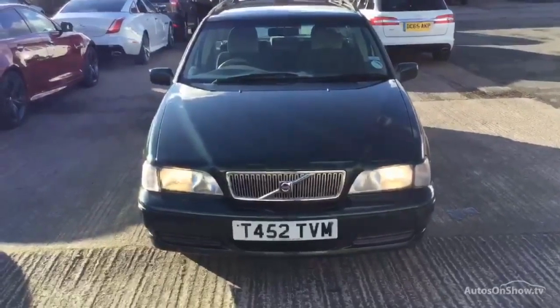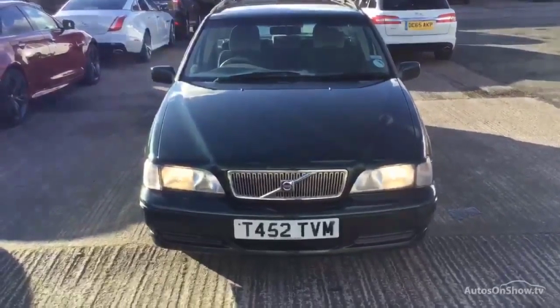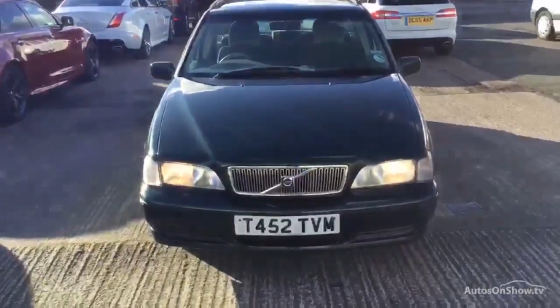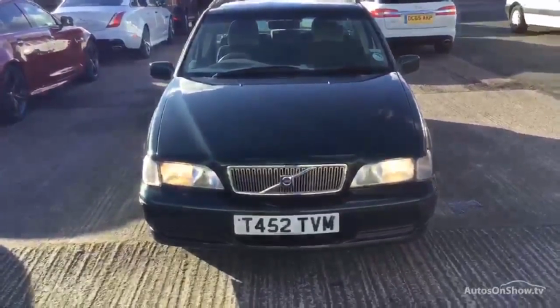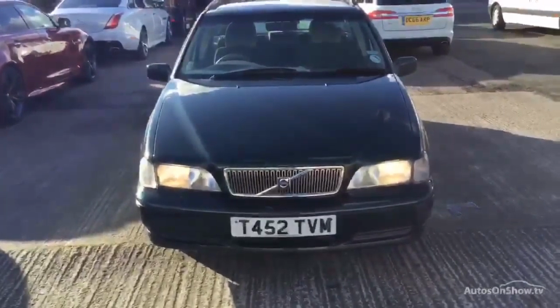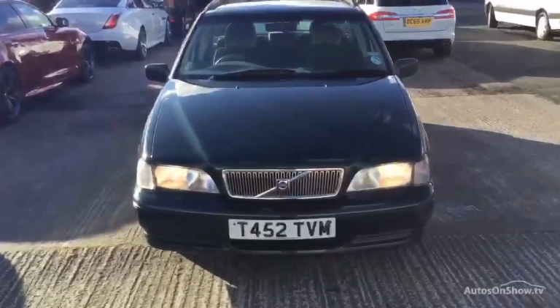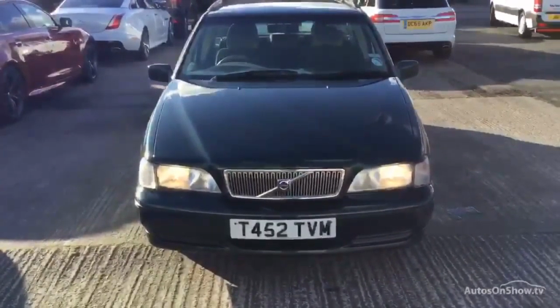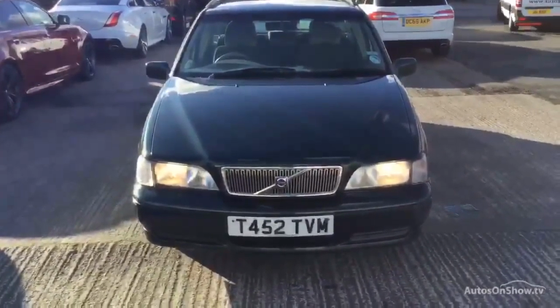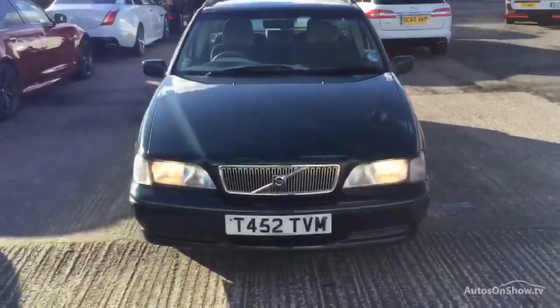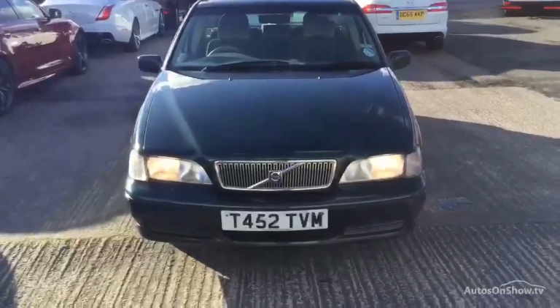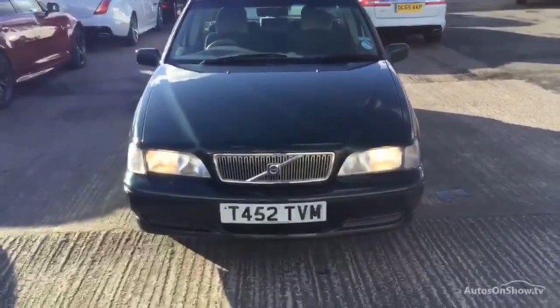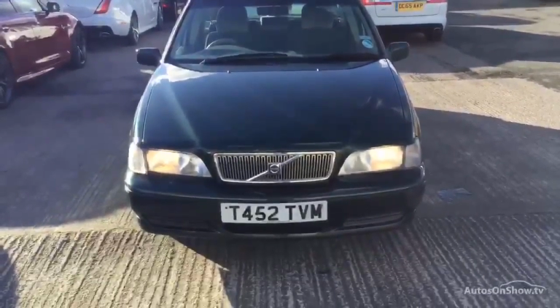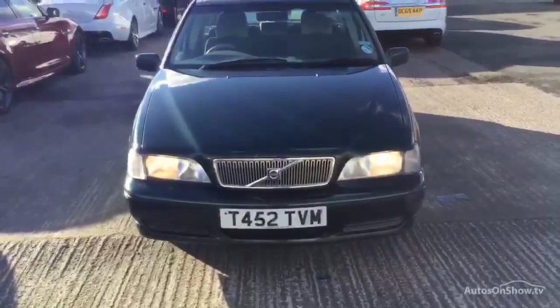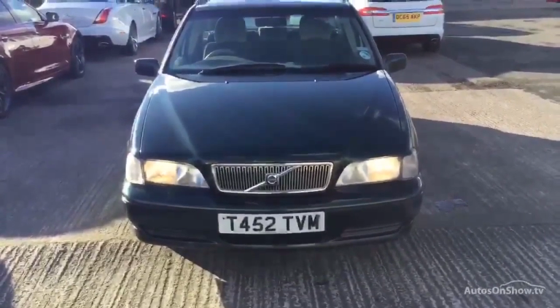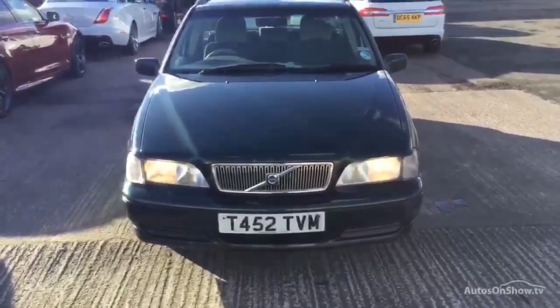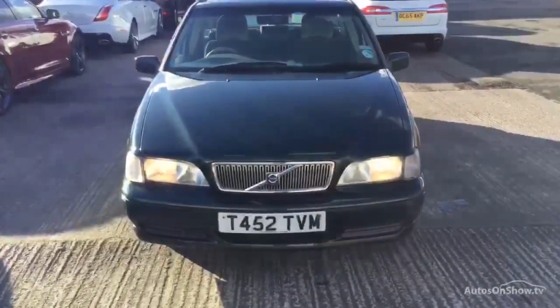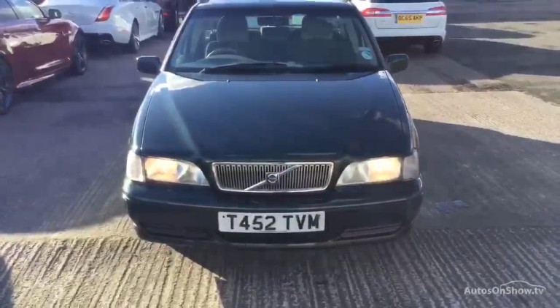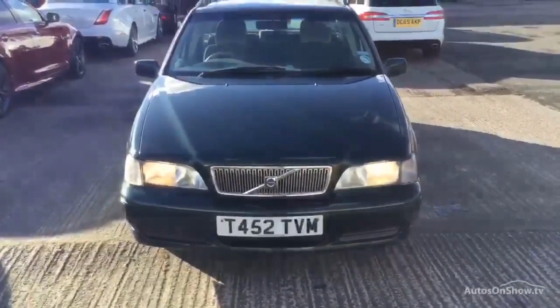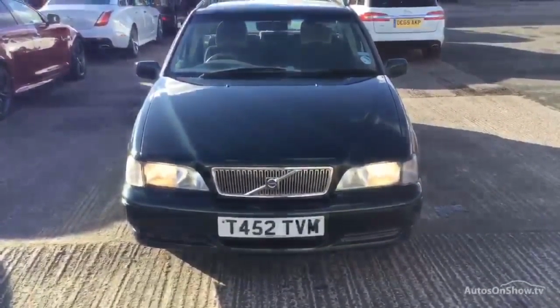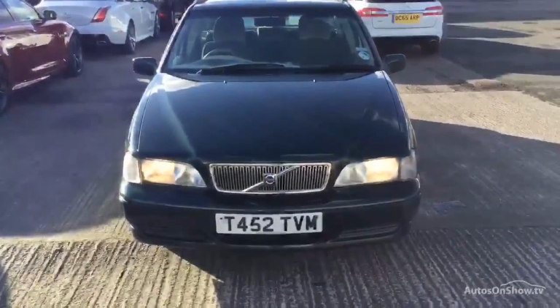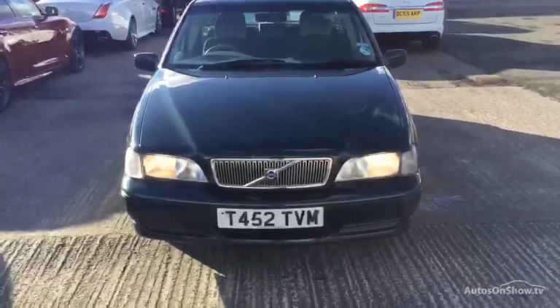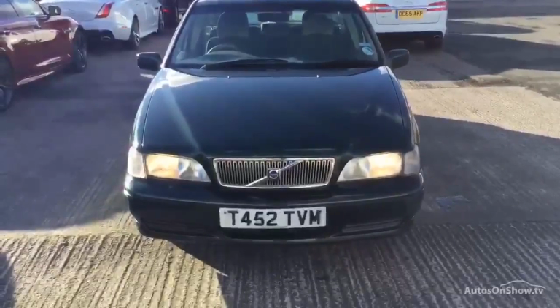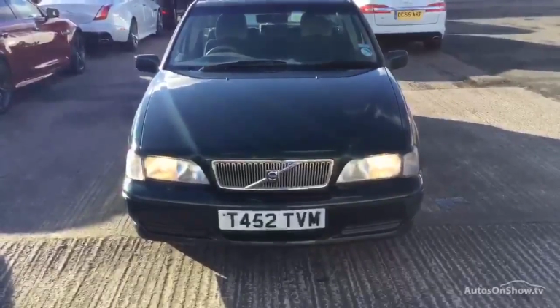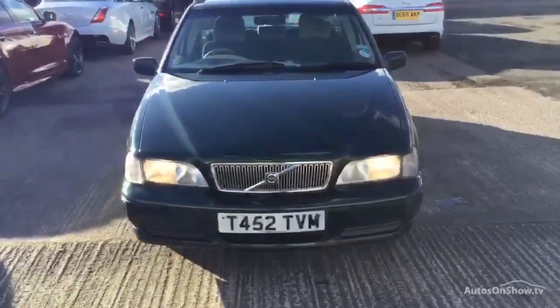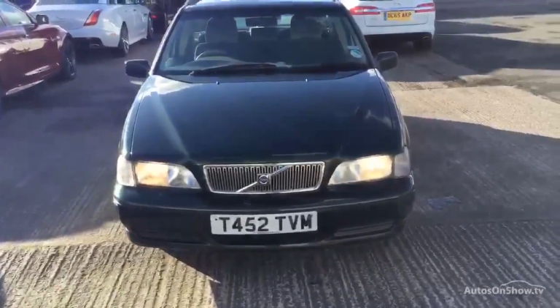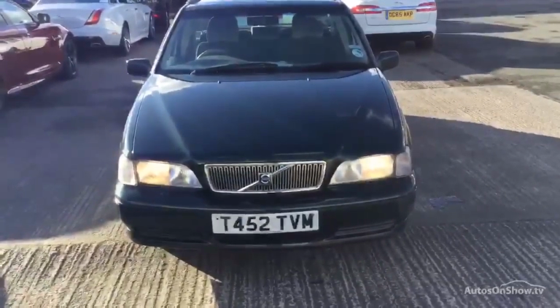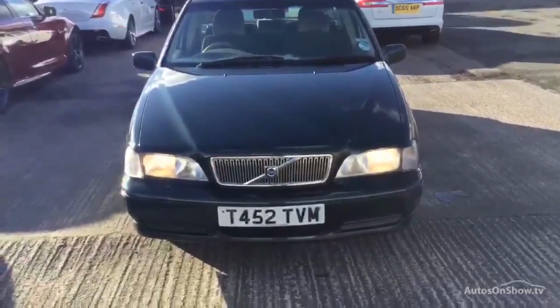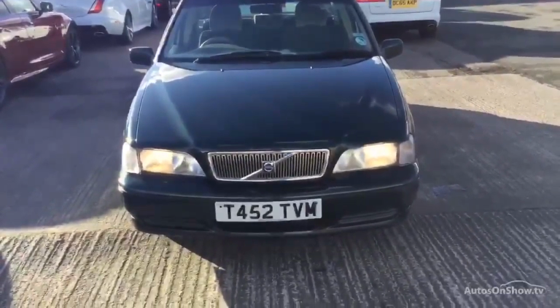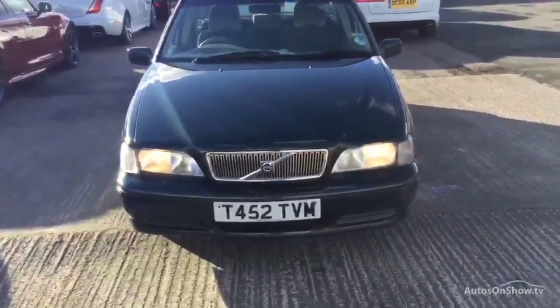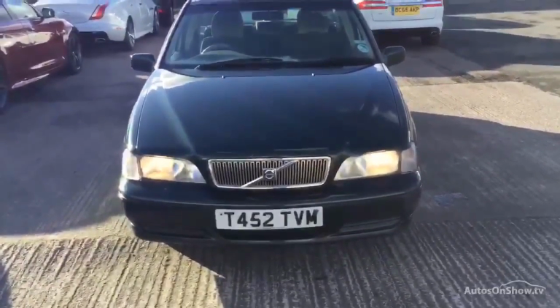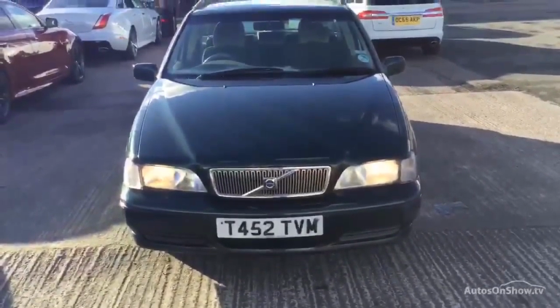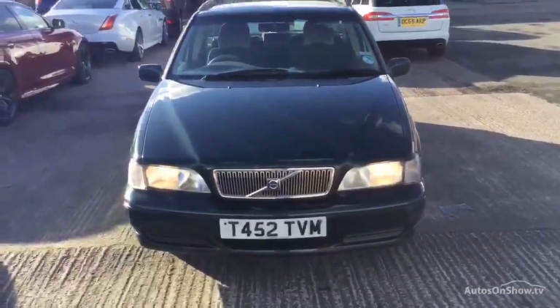Right Route Volvo in Warrington. Today we have for you a 1999 registered Volvo V70. It's an XLT, a 2461cc diesel, automatic, in green.